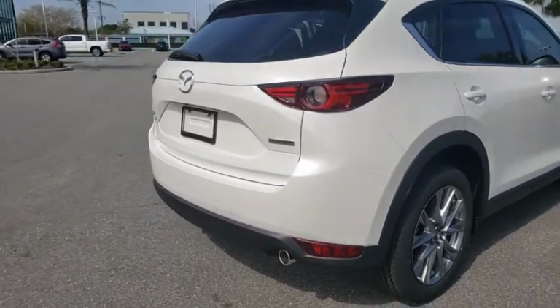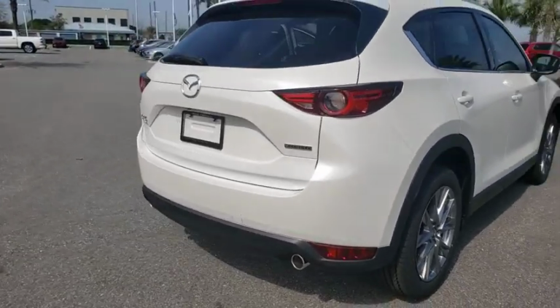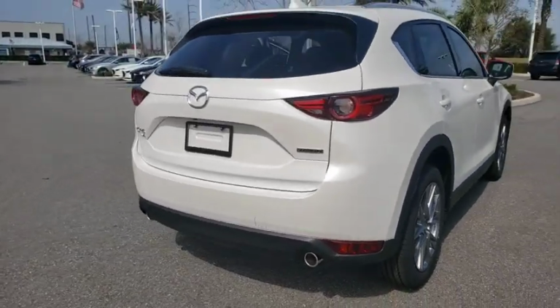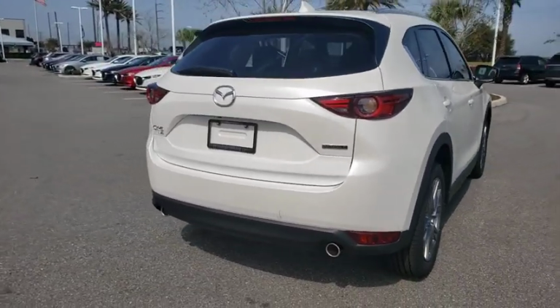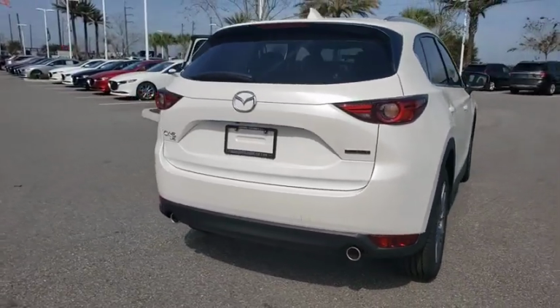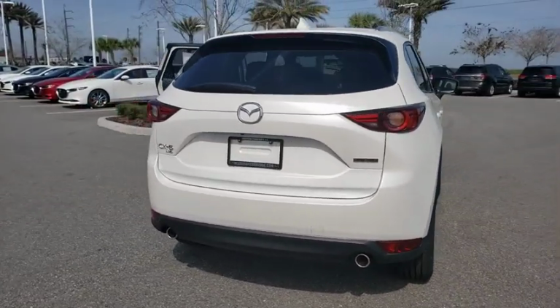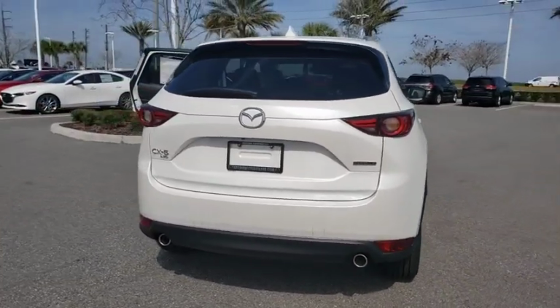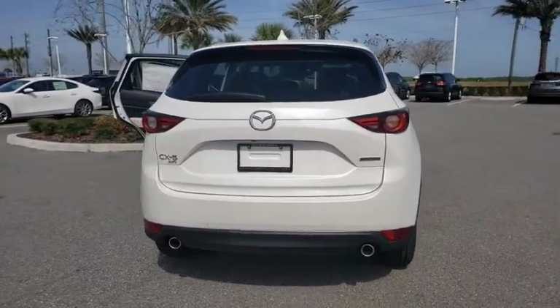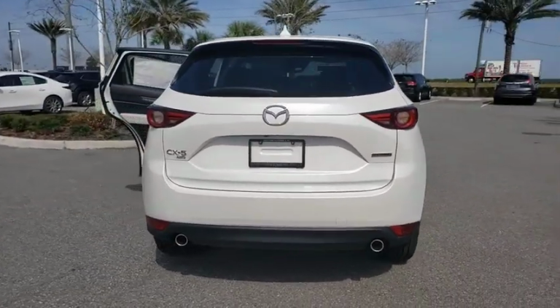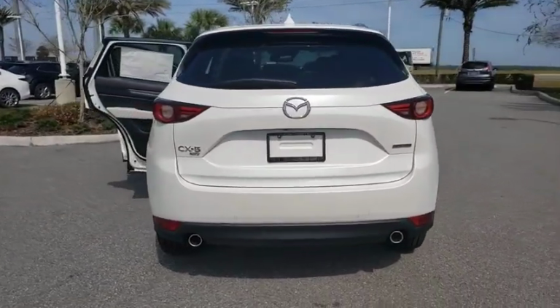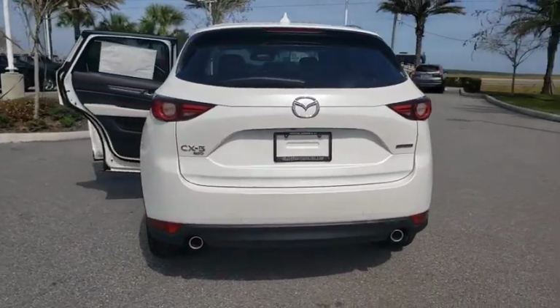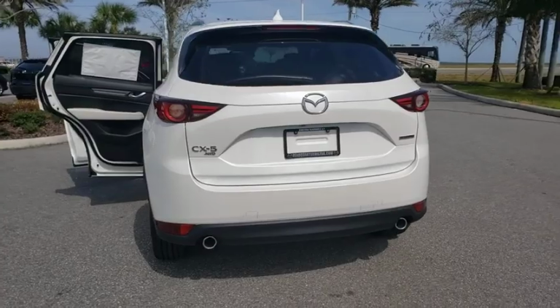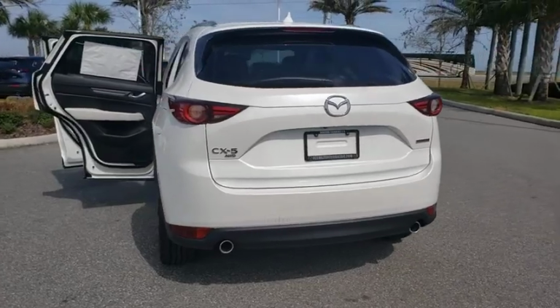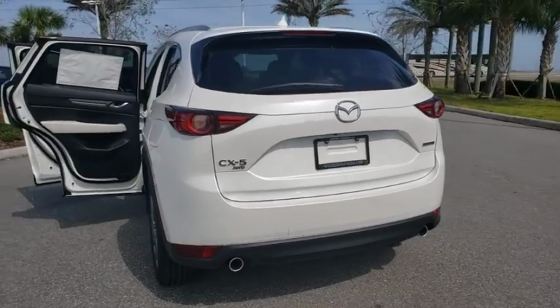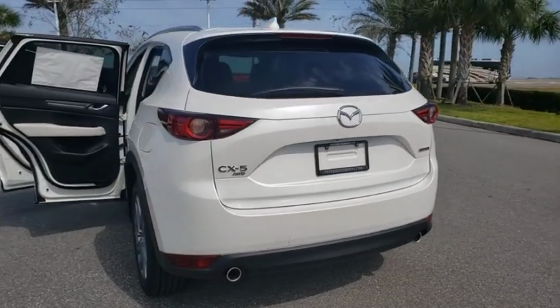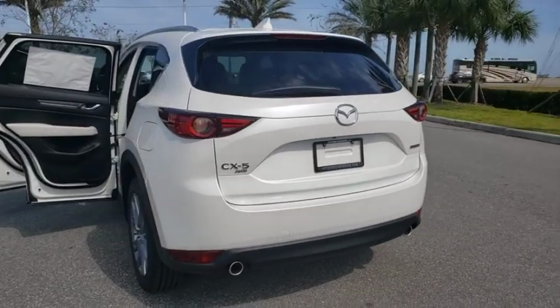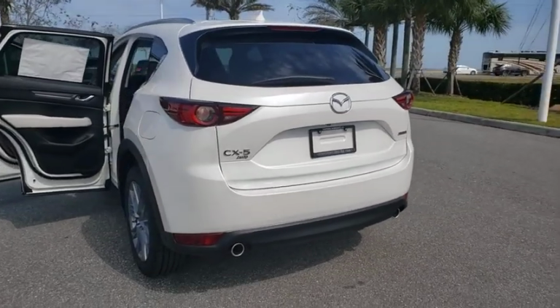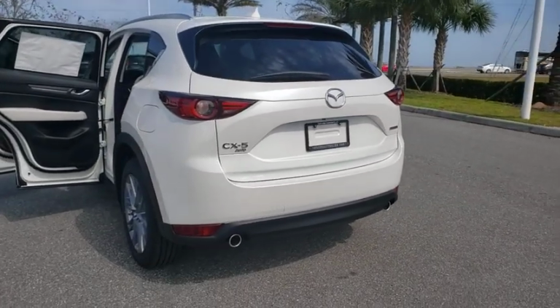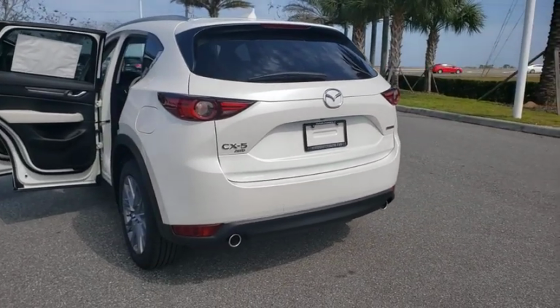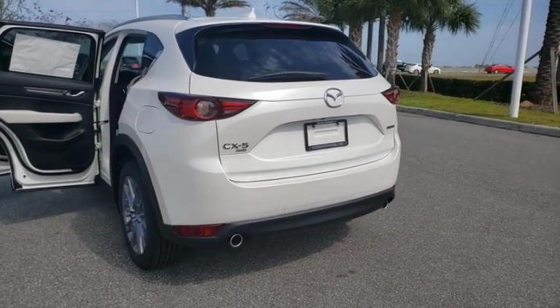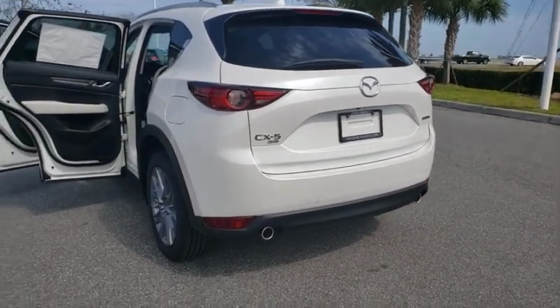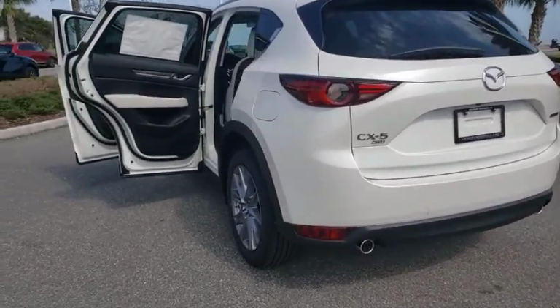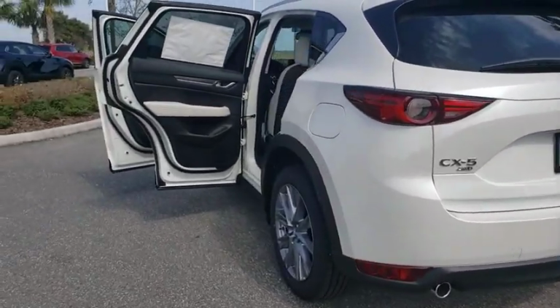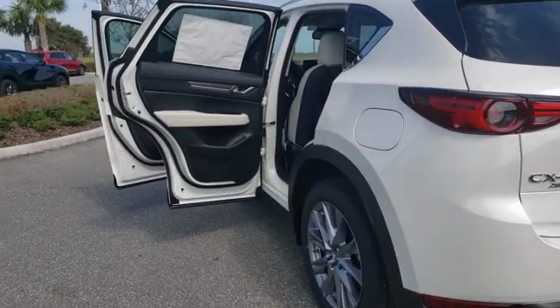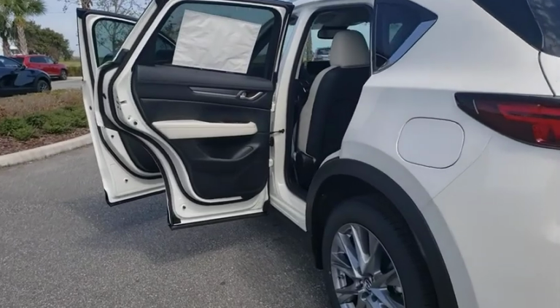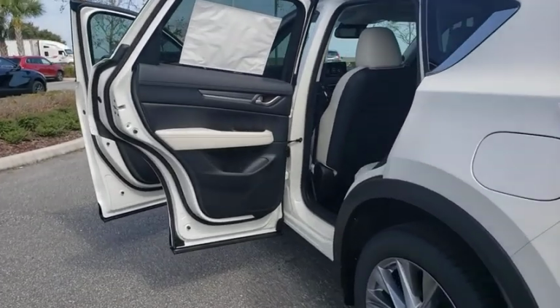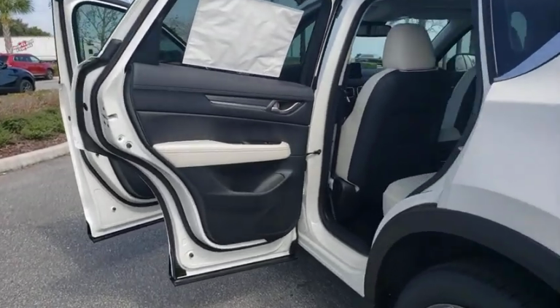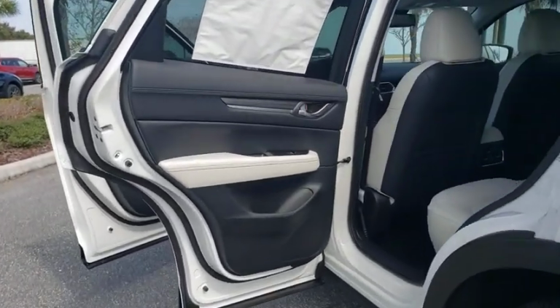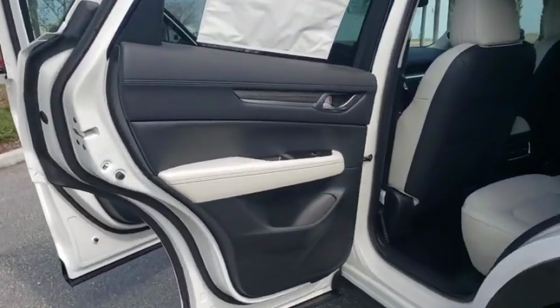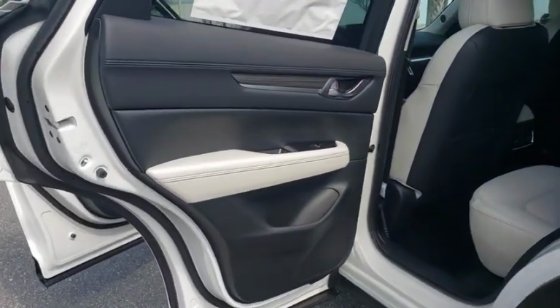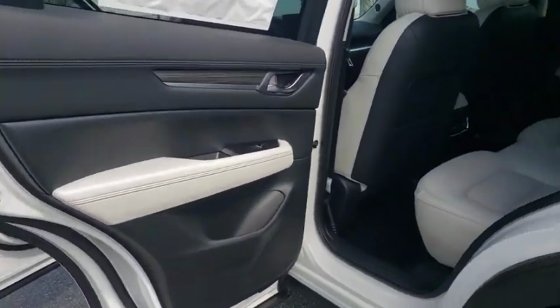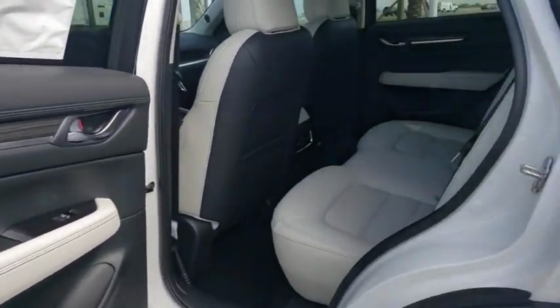Power liftgate, power passenger seat, traction control, dual airbags, power steering, four-wheel disc brakes, trip computer, fog lights, power windows, heated front seats, electronic stability control.